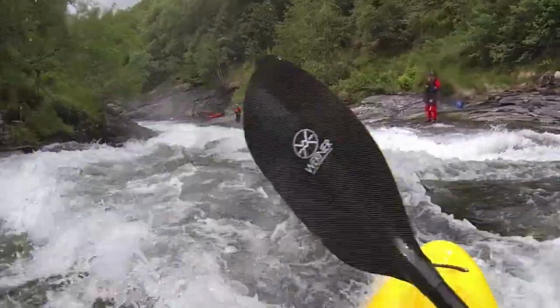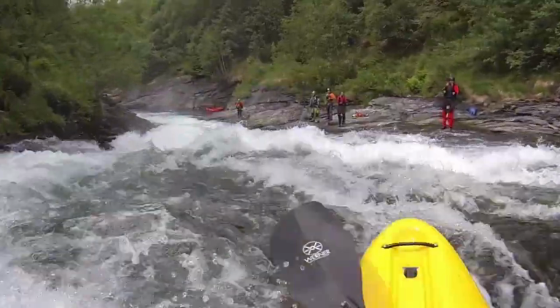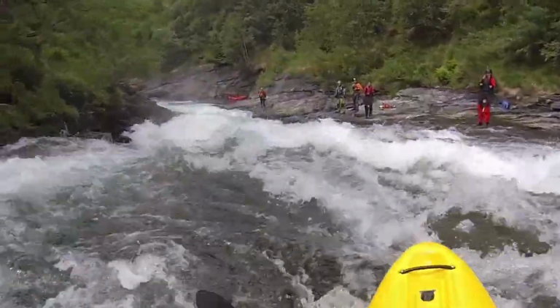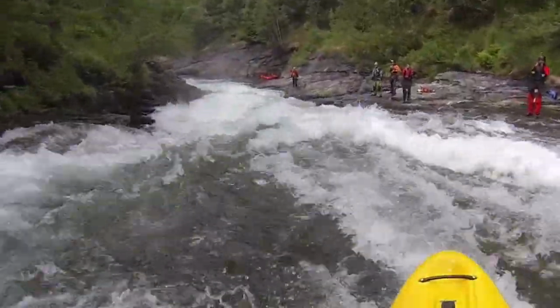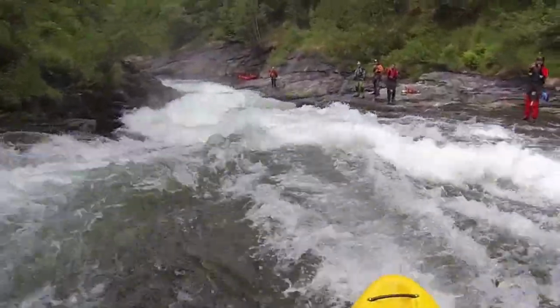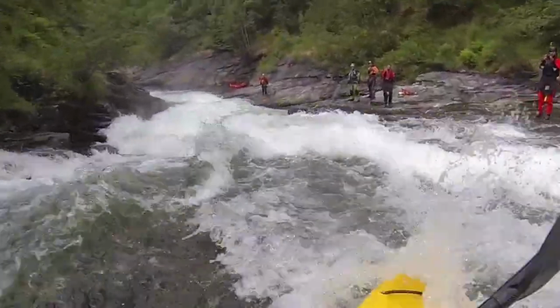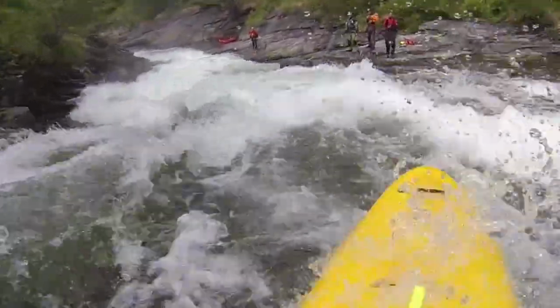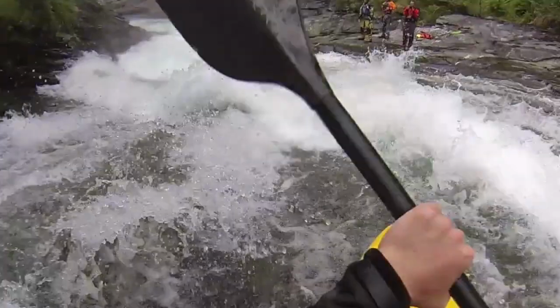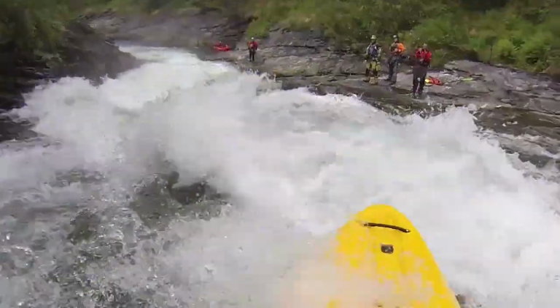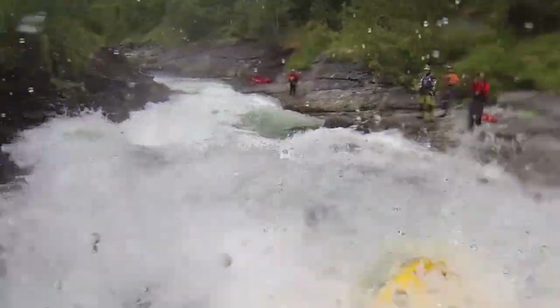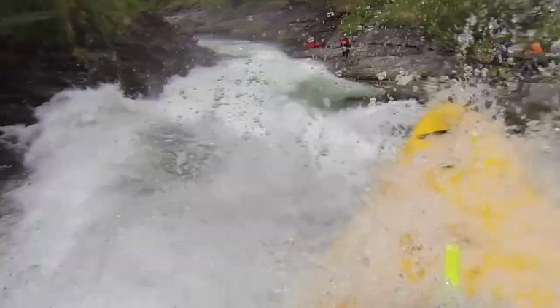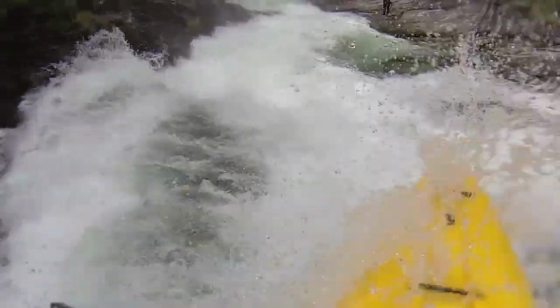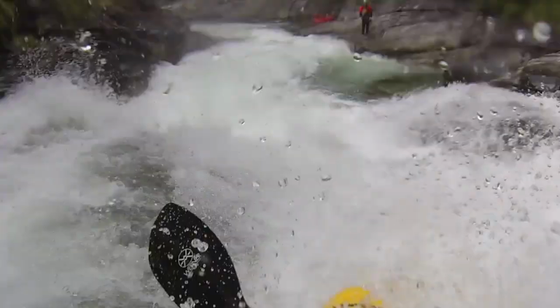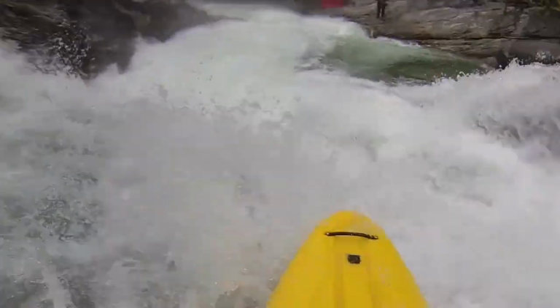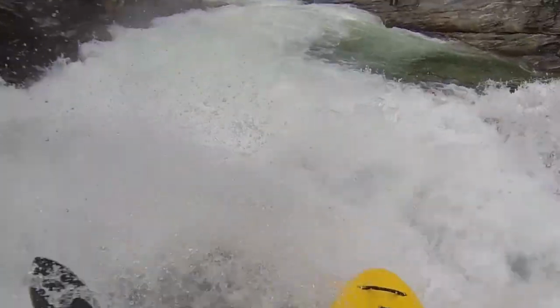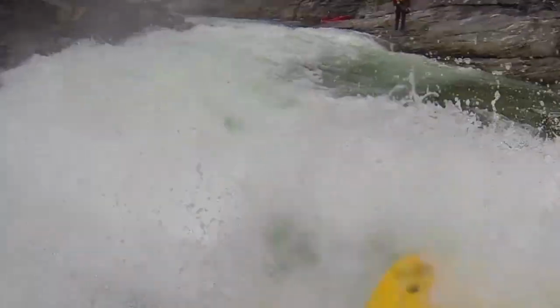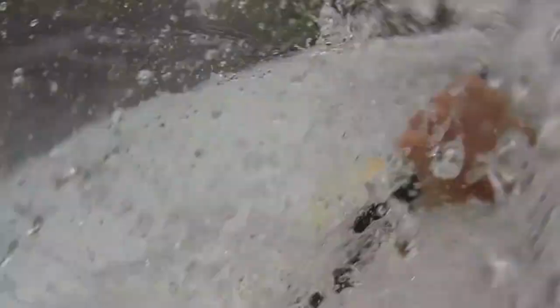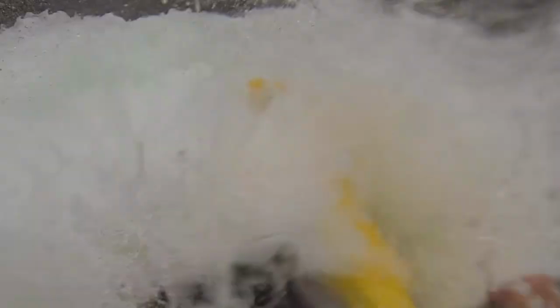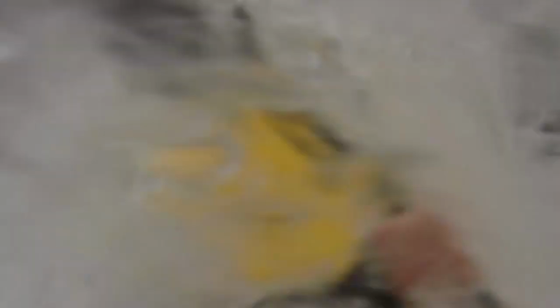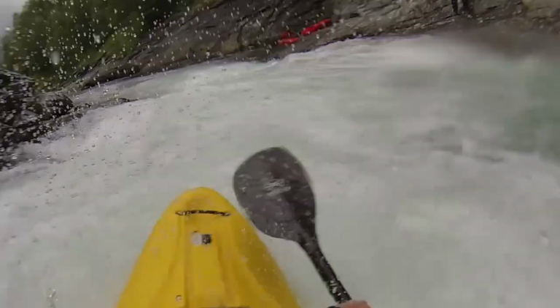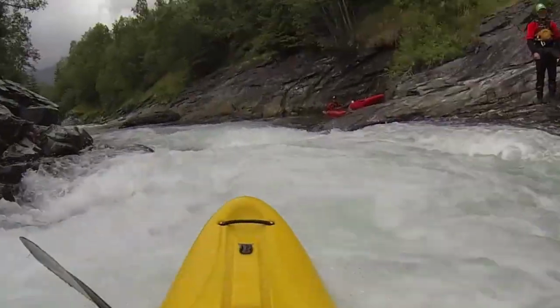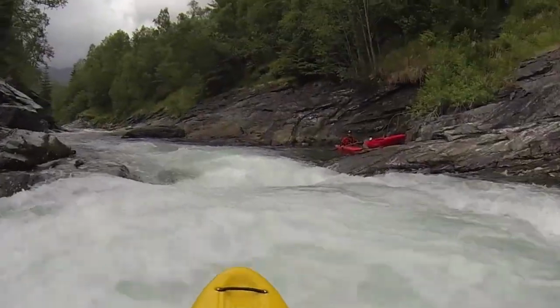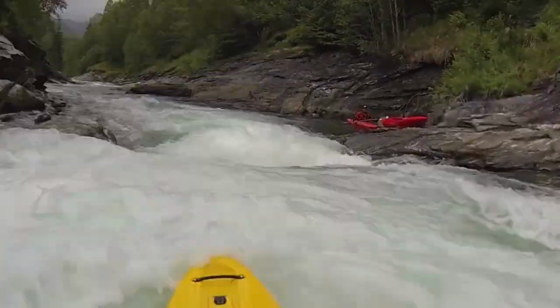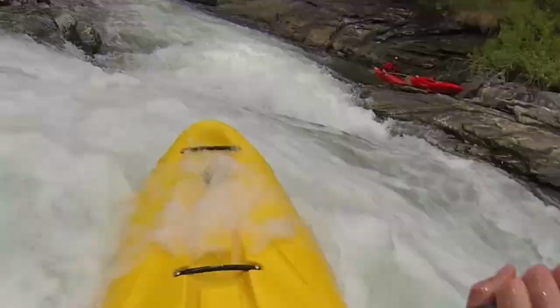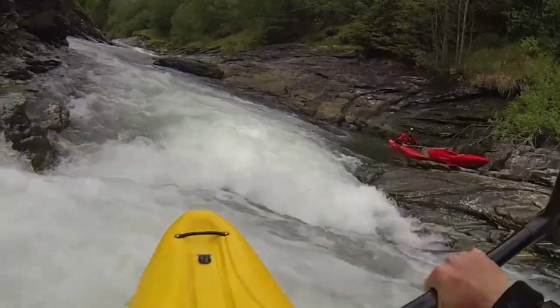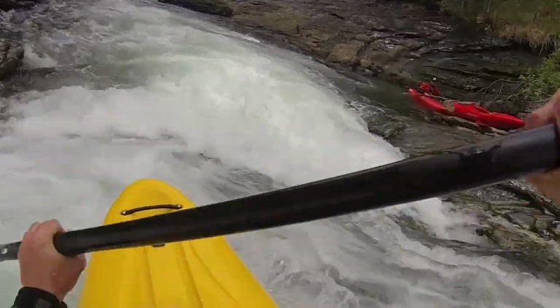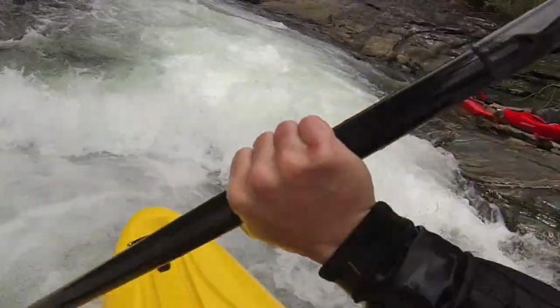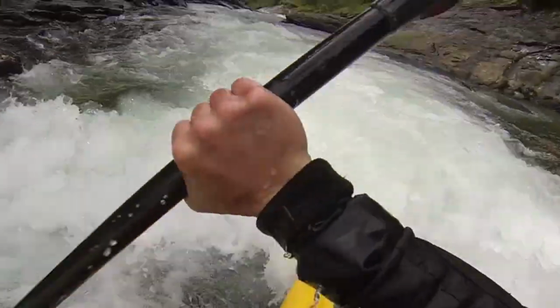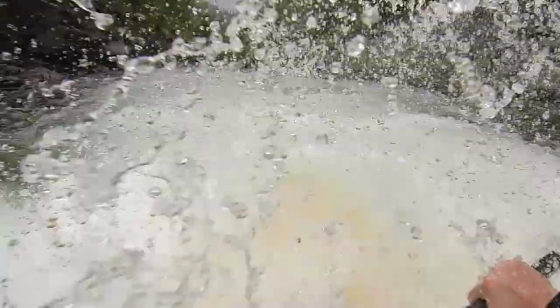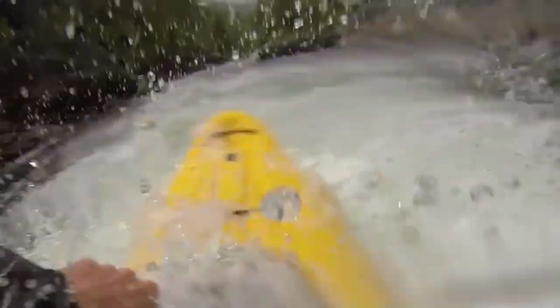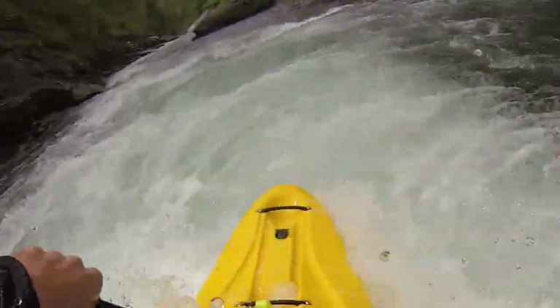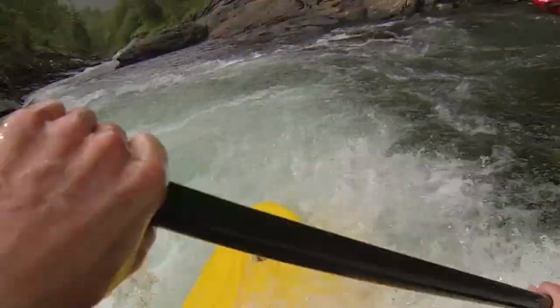There's a bridge here where you can take out on river left, or you can head down into the lower run, which starts off with some pretty sticky bedrock slides. You've got to be careful with some holes — make sure you keep your bow up.